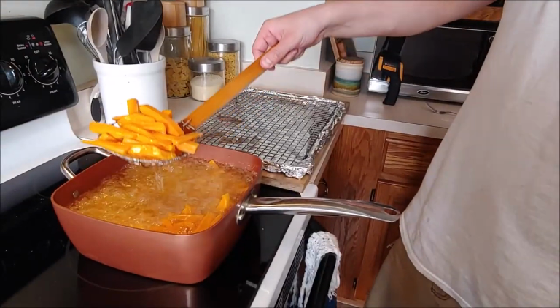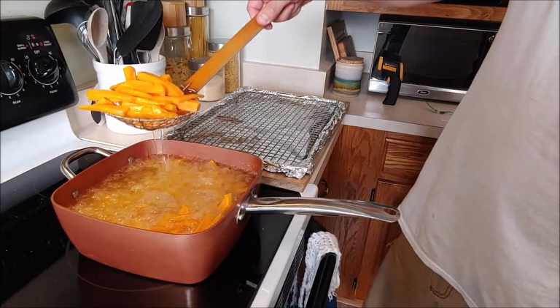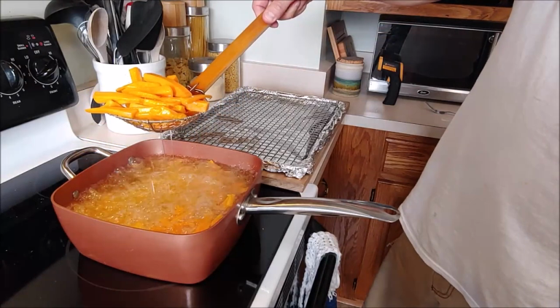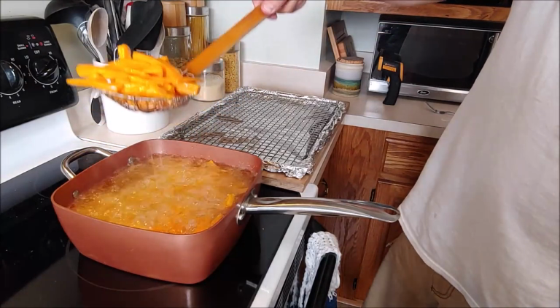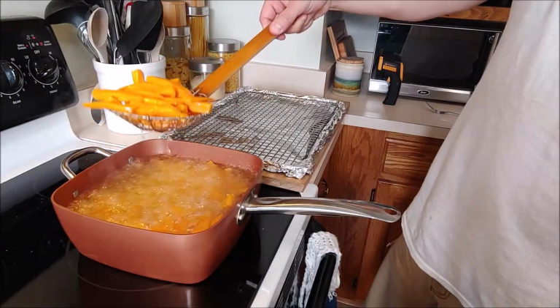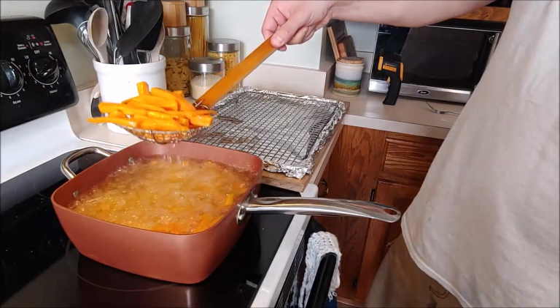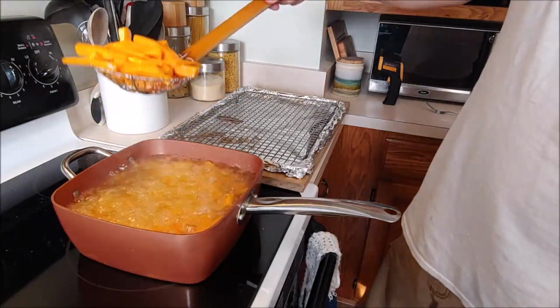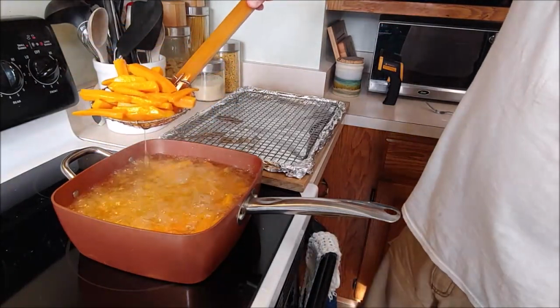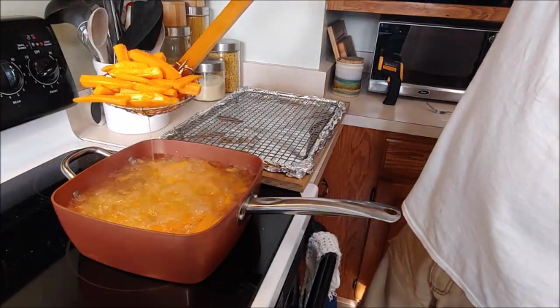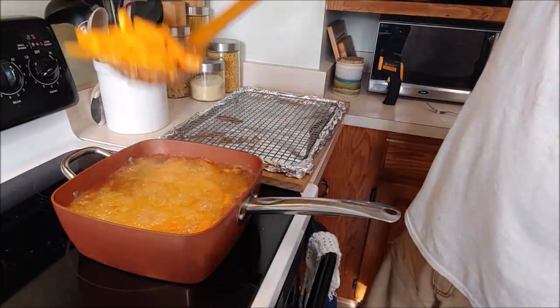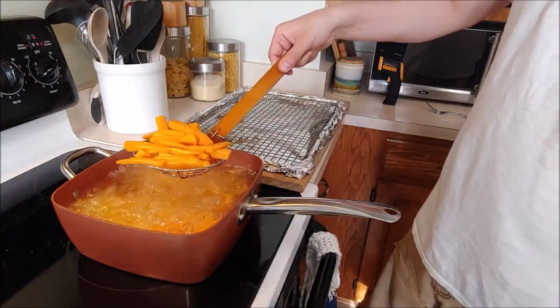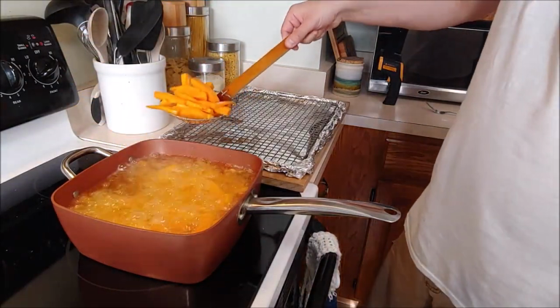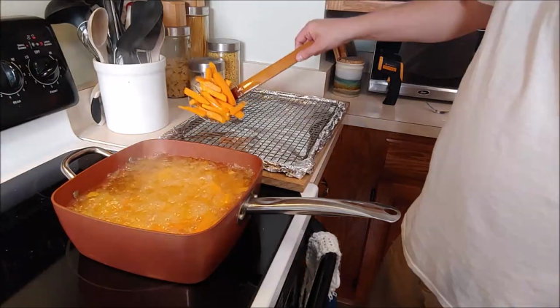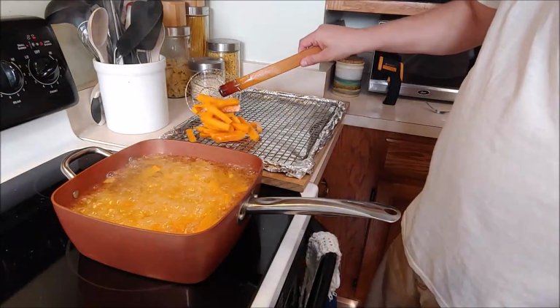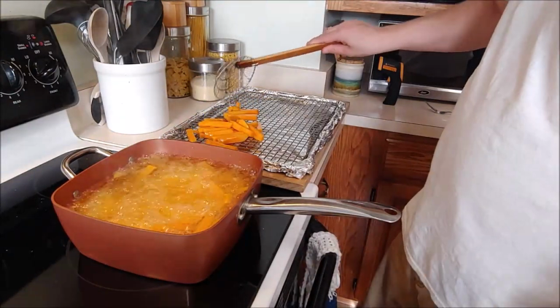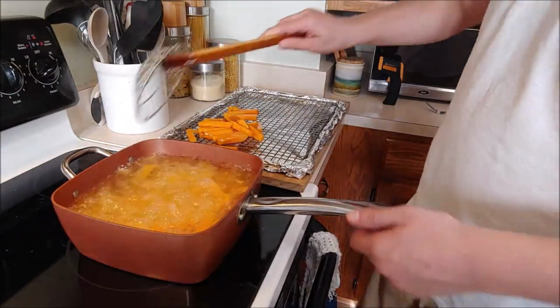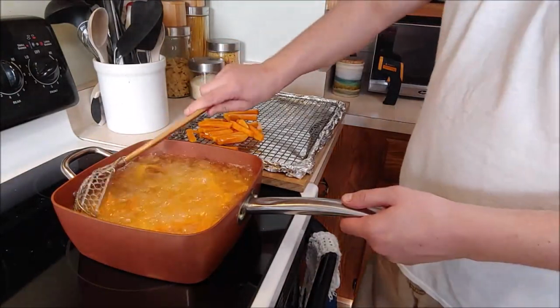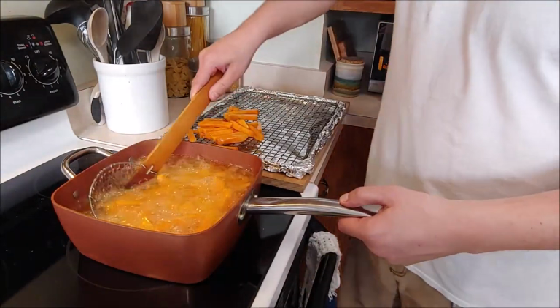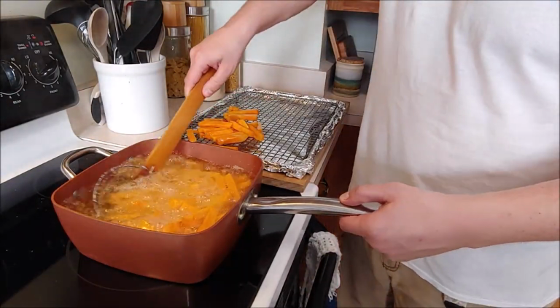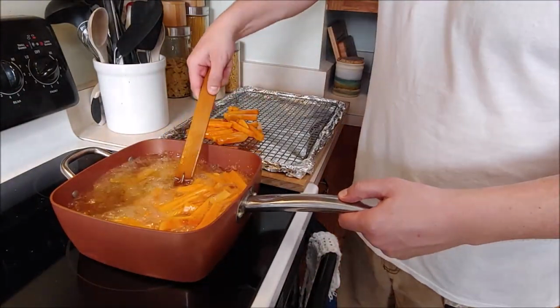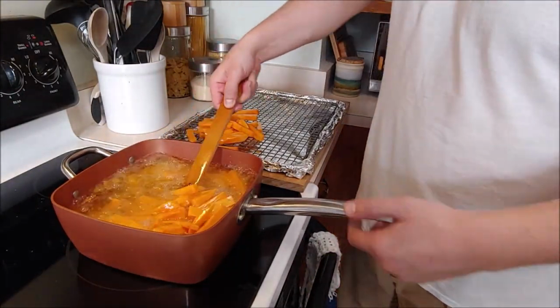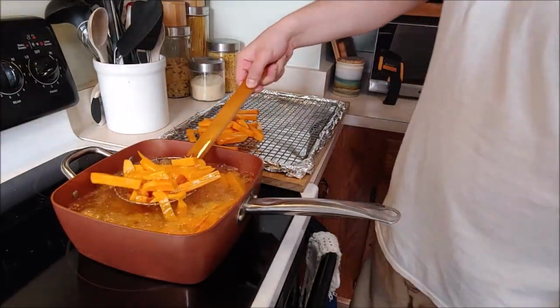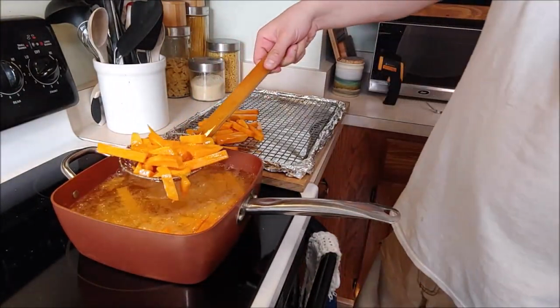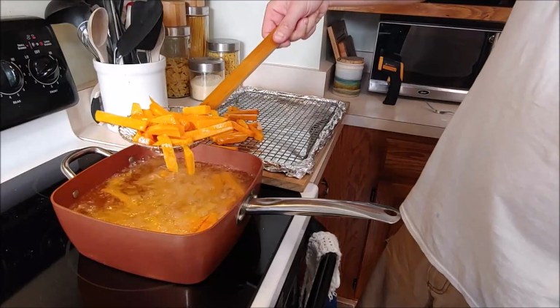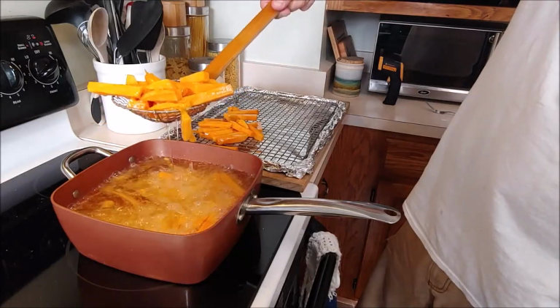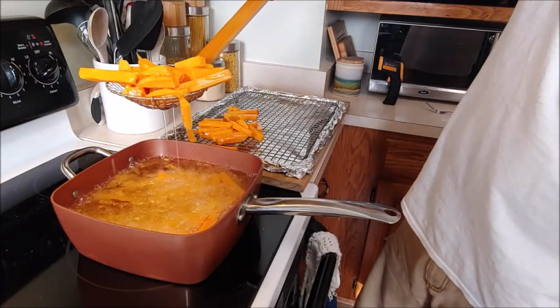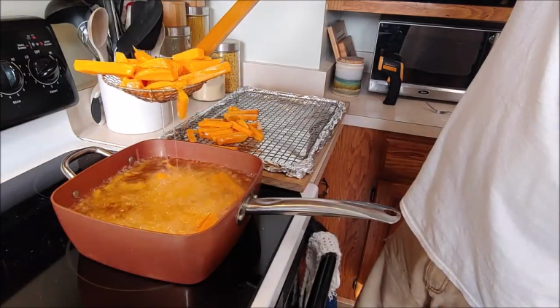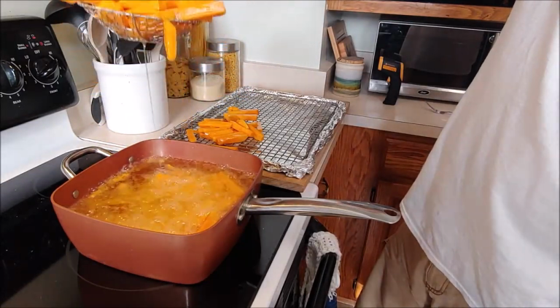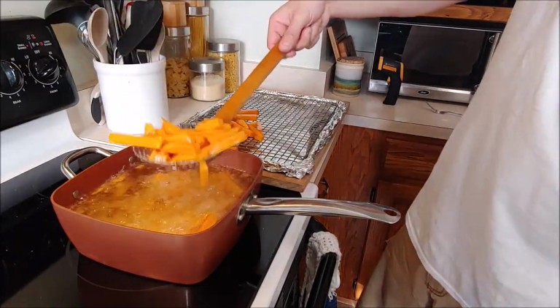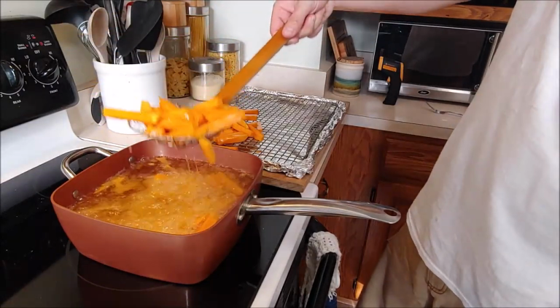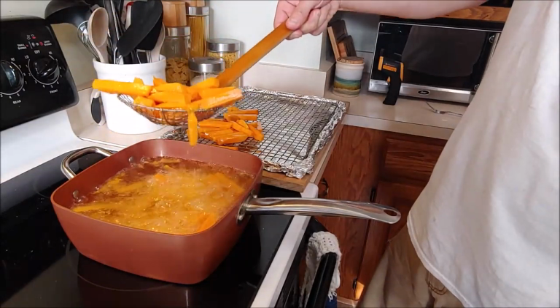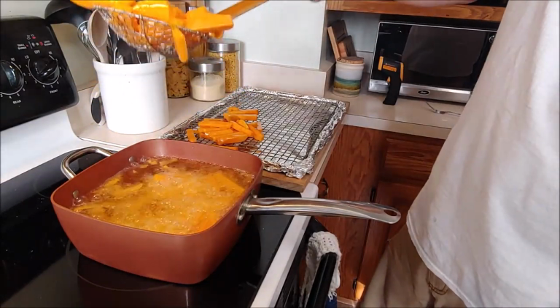After several minutes, chef's just going to go ahead and remove them. A fork should be able to just slide right into the french fry — it's almost to the point where it's cooked, but not quite. Take all the fries out and then go ahead and raise your oil. And of course, never overcrowd your pan.